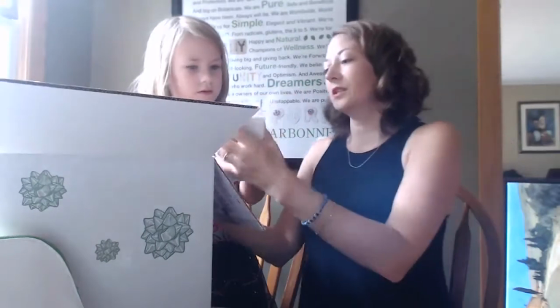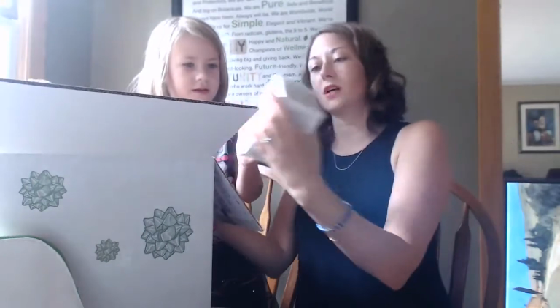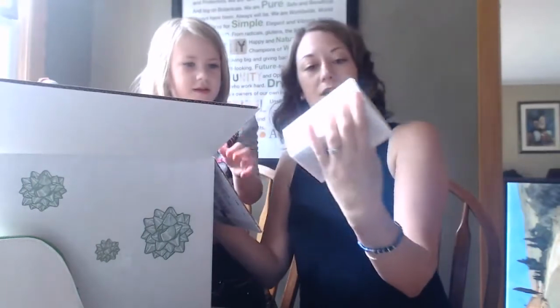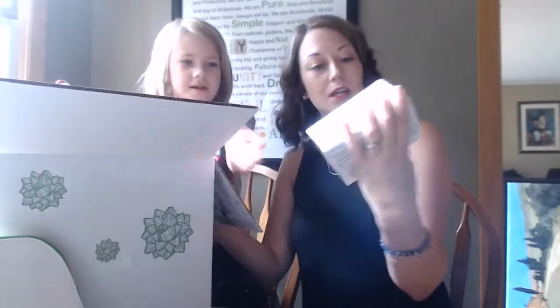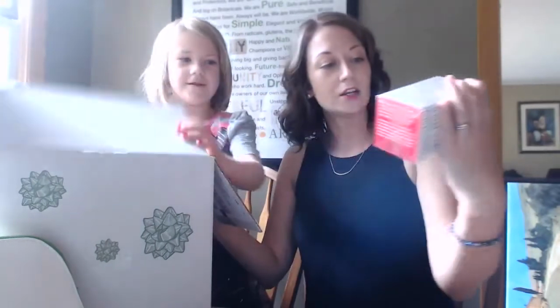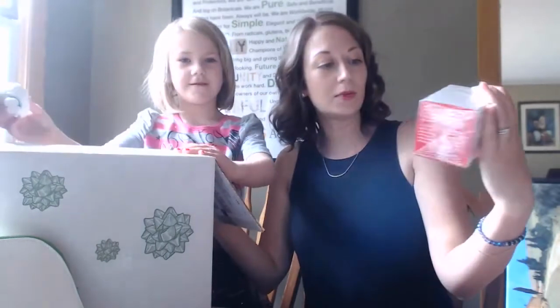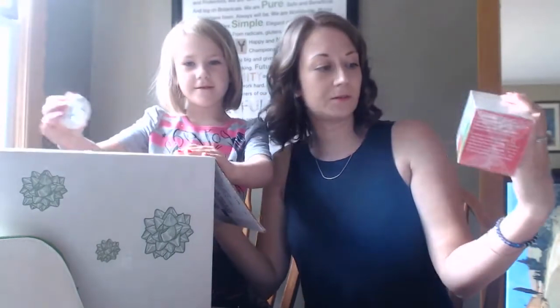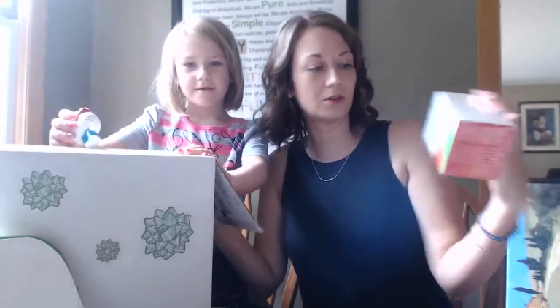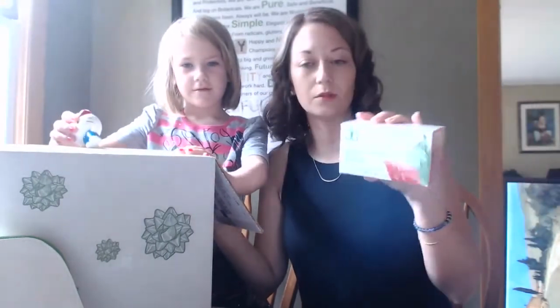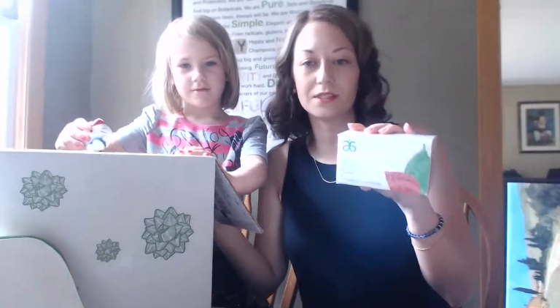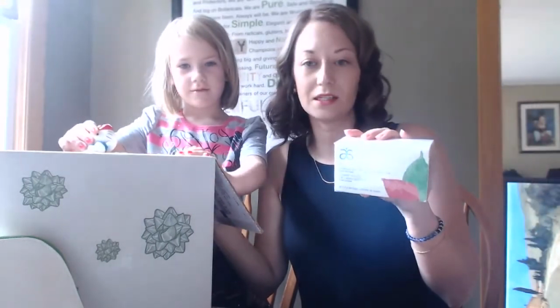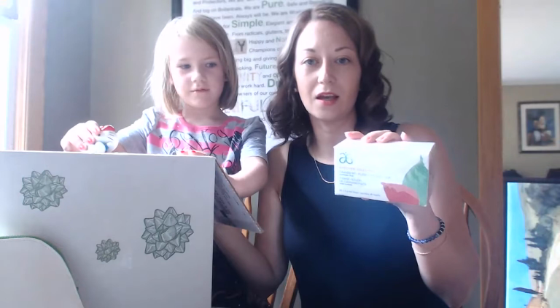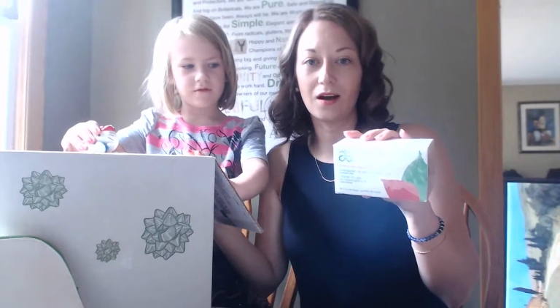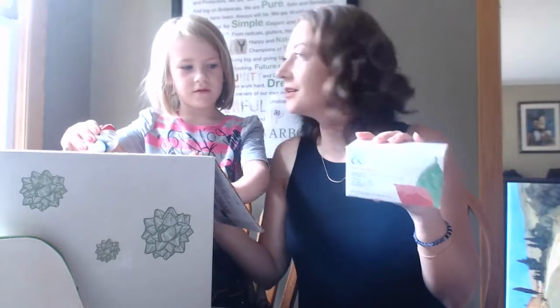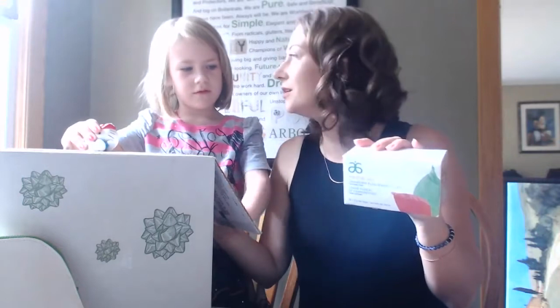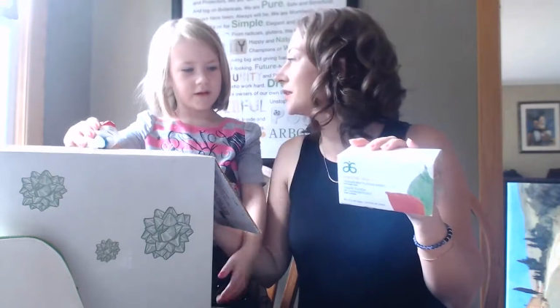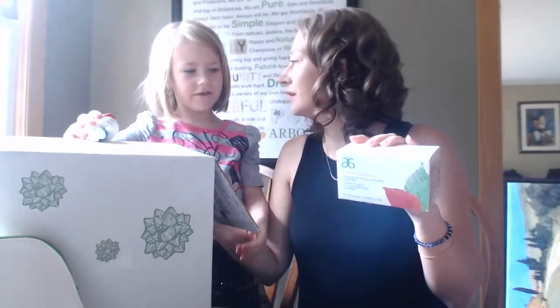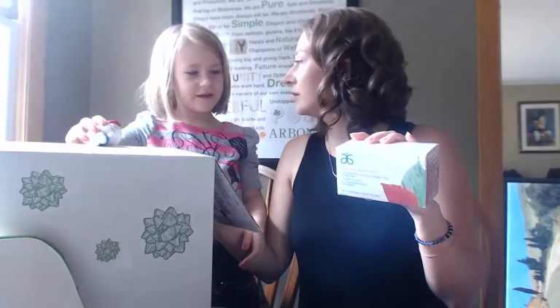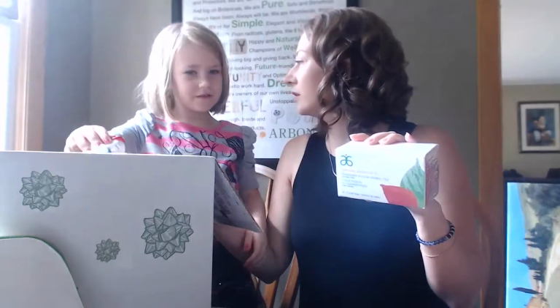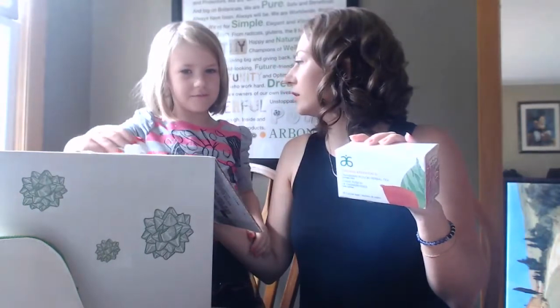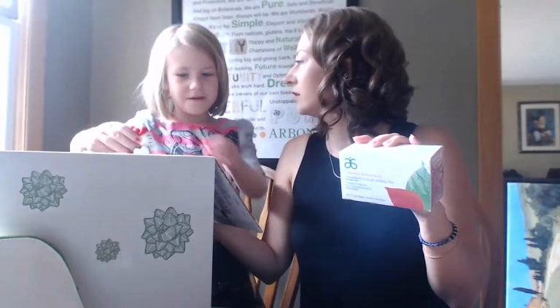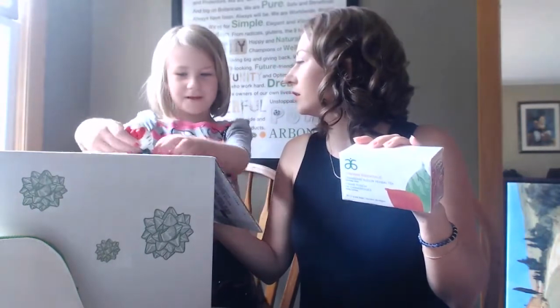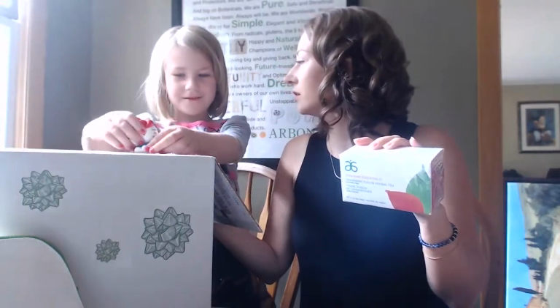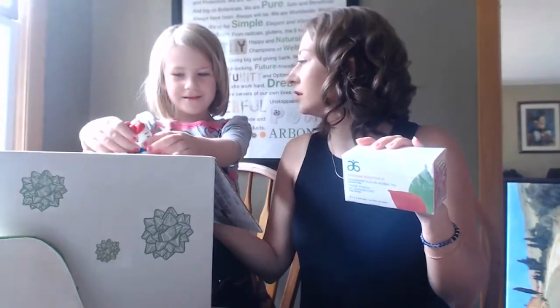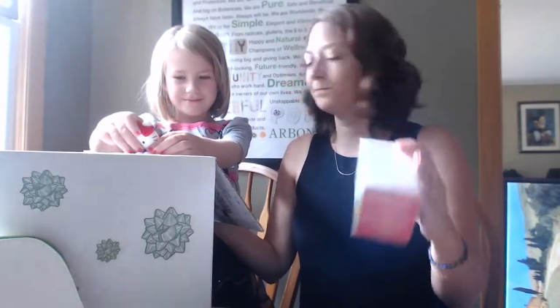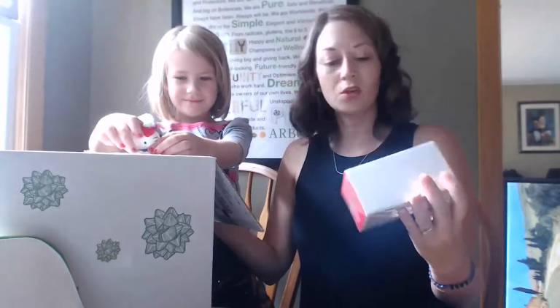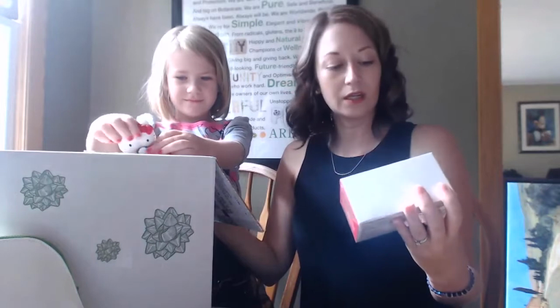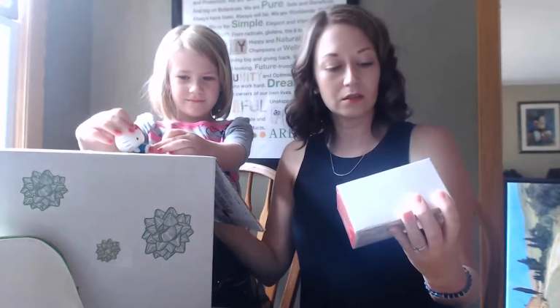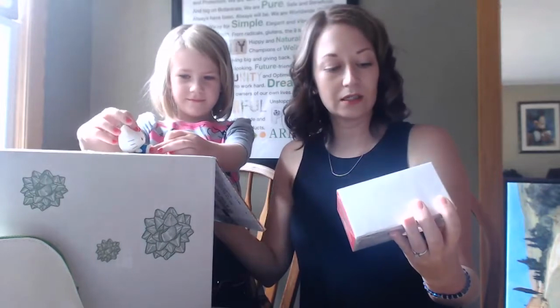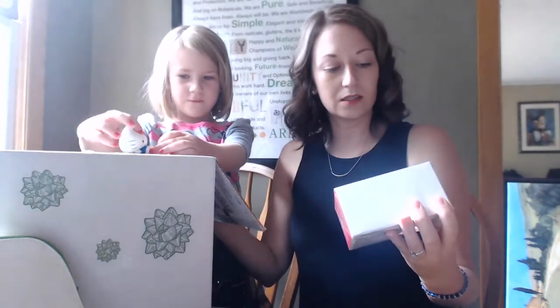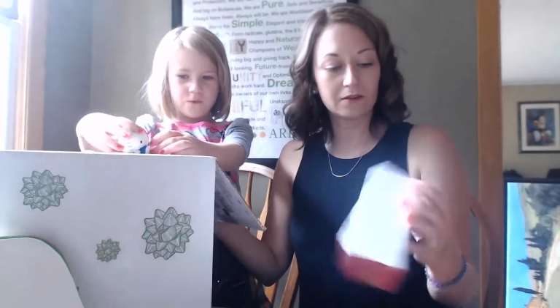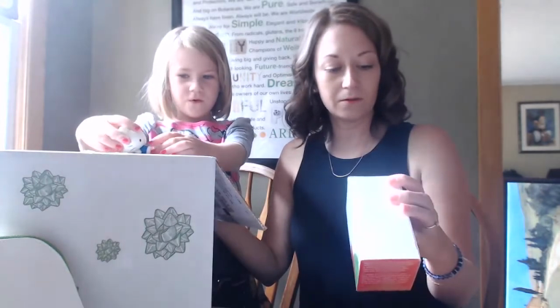This was awesome last year — cranberry fusion herbal tea. You could have some because it's caffeine-free.